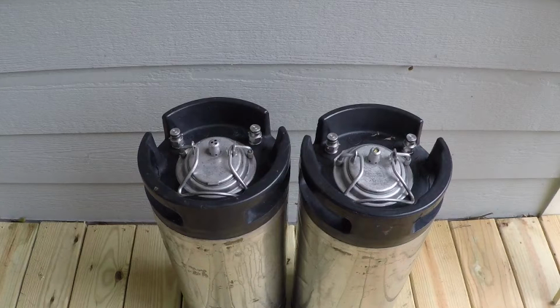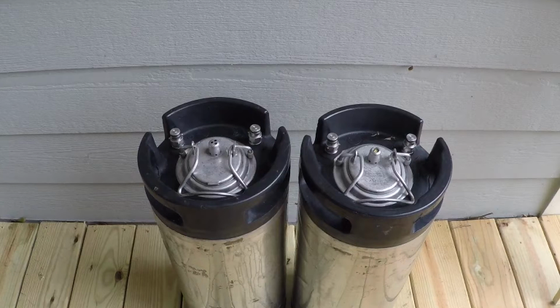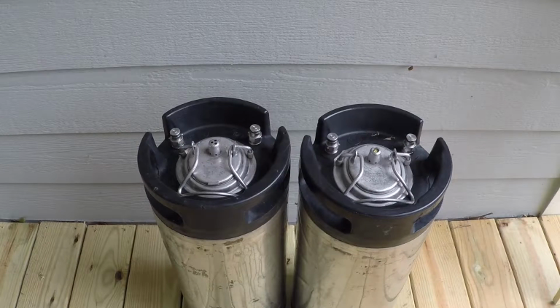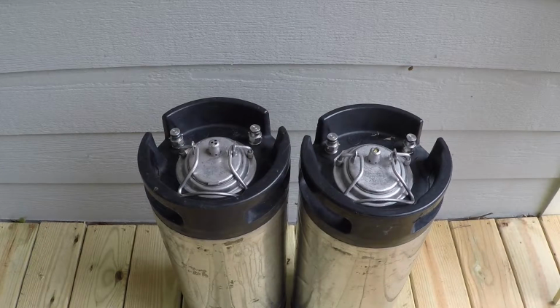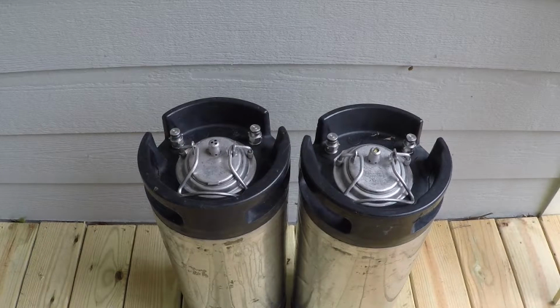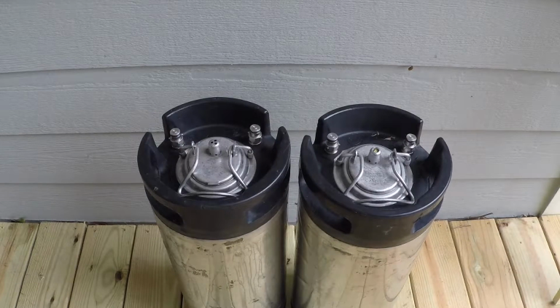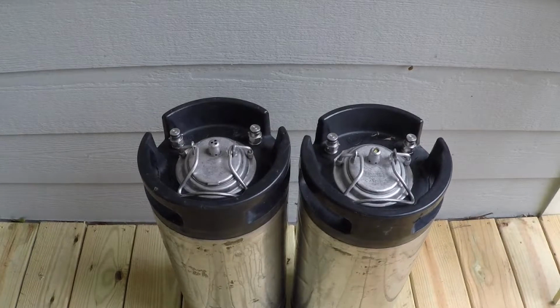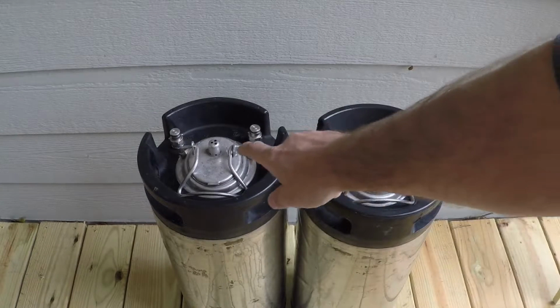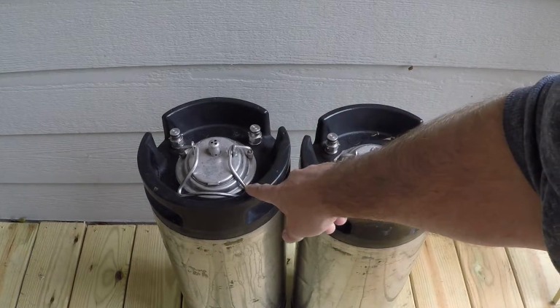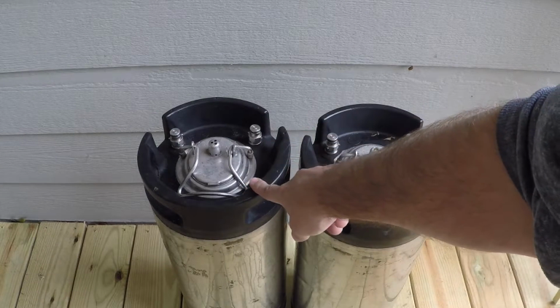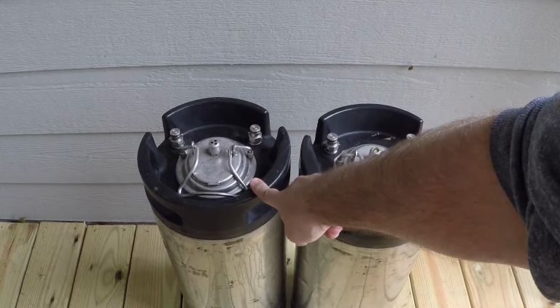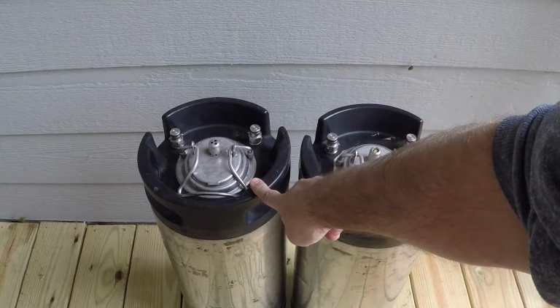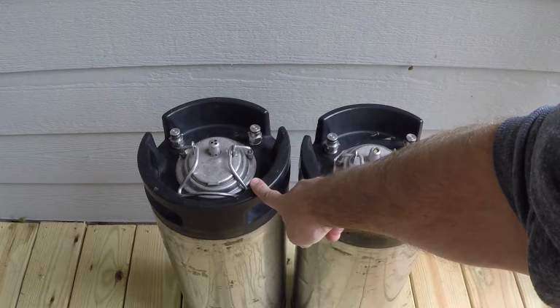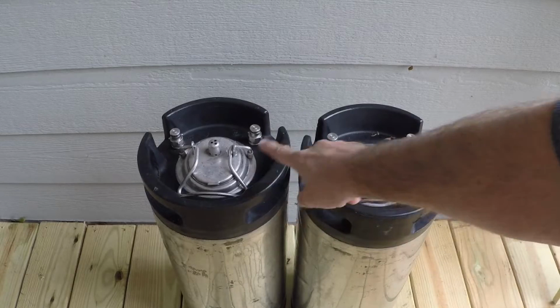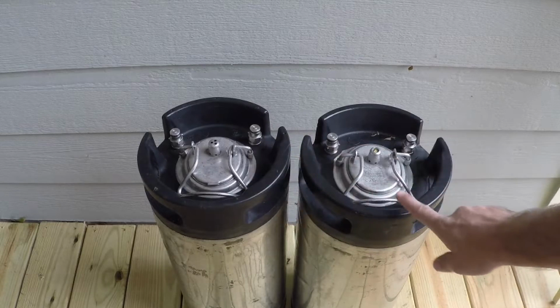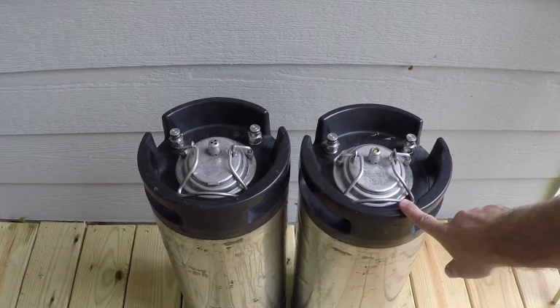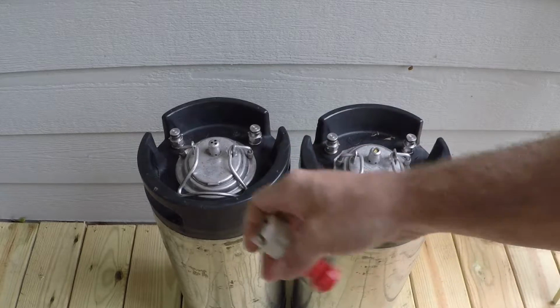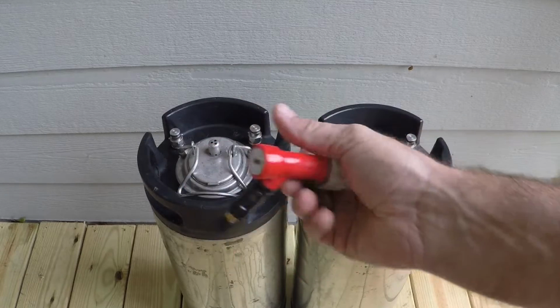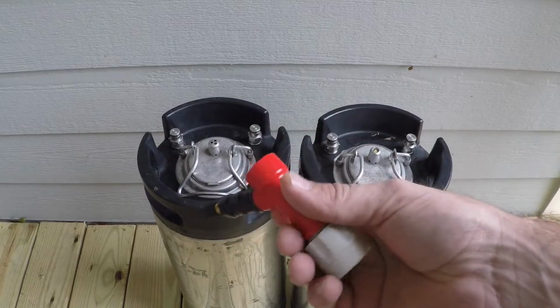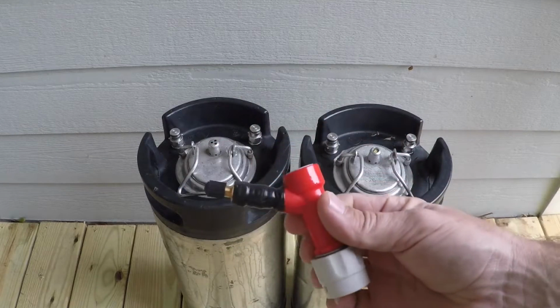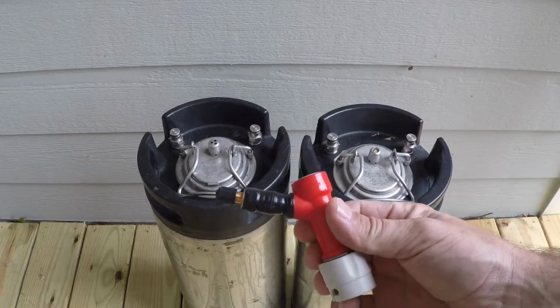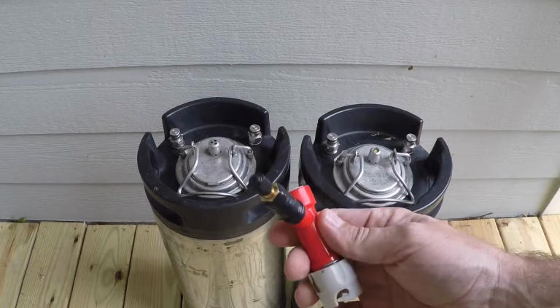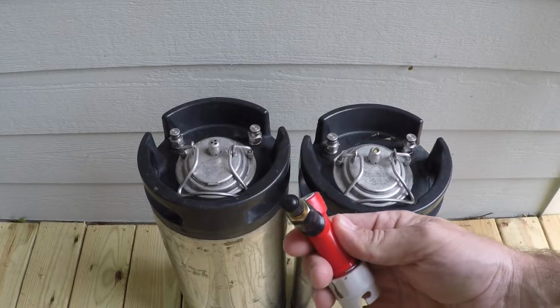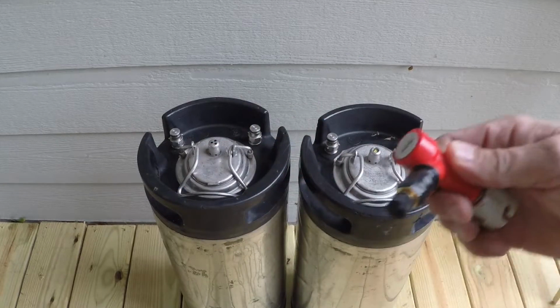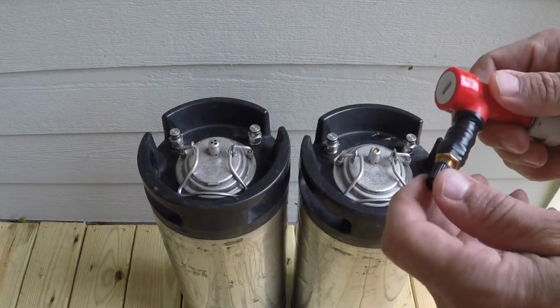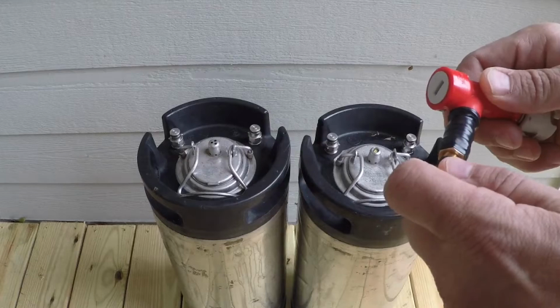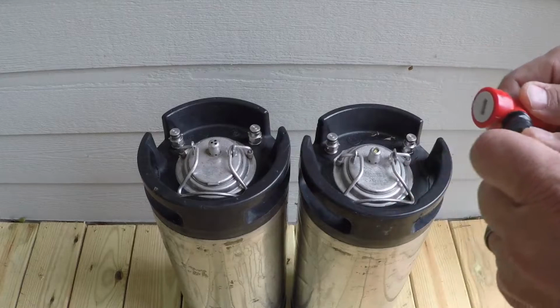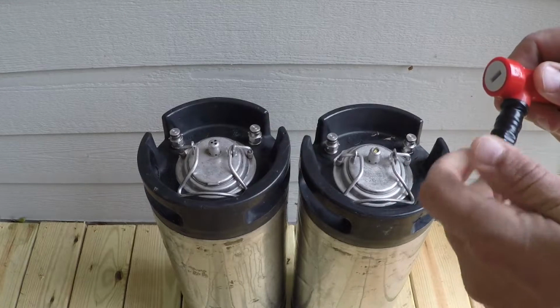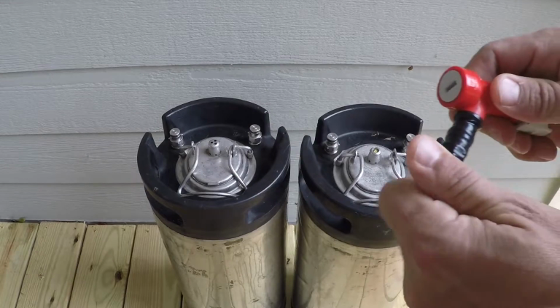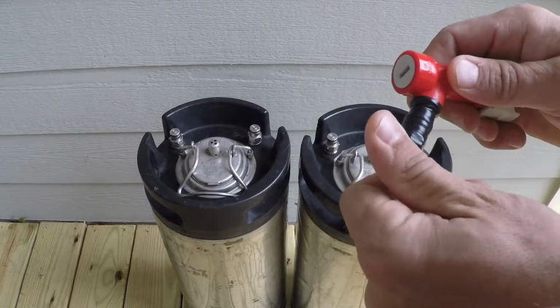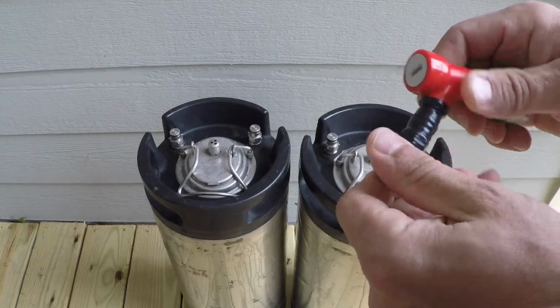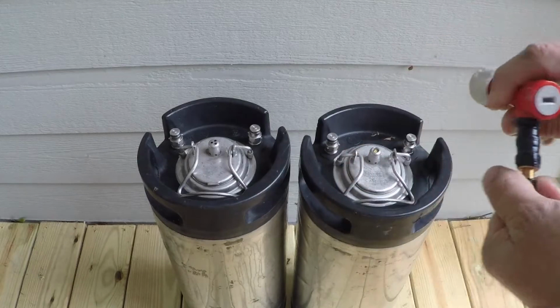Two weeks have passed and I'm excited about testing how well the tennis balls have been repressurized. The canister on the left was set to 30 psi for two weeks and the canister on the right was set to 32 psi for two weeks.